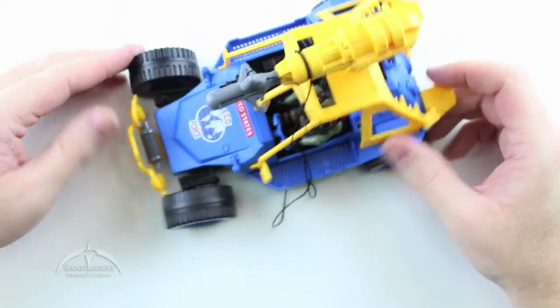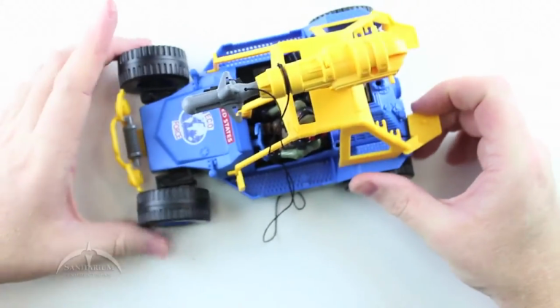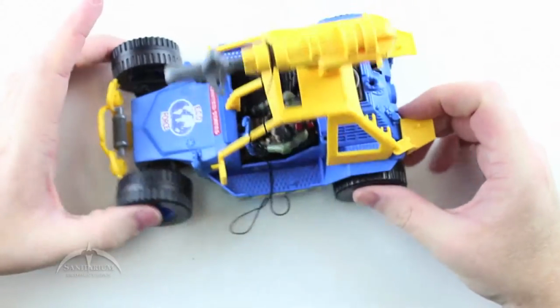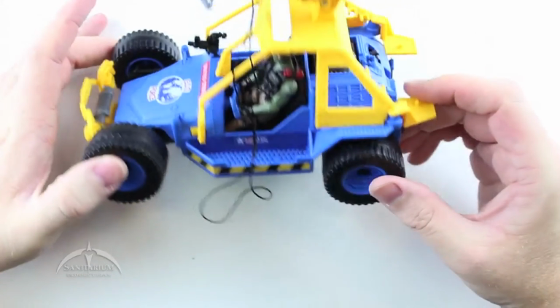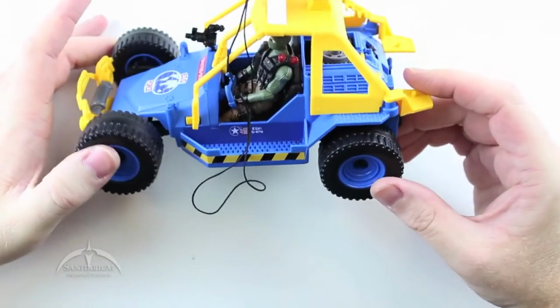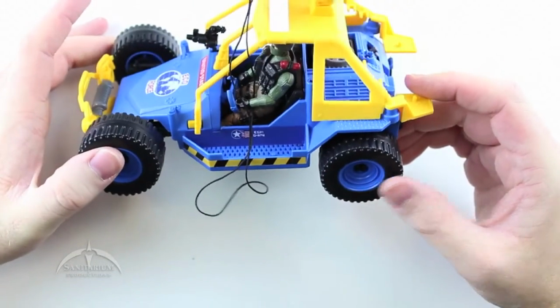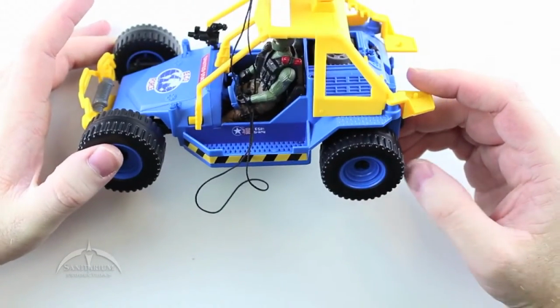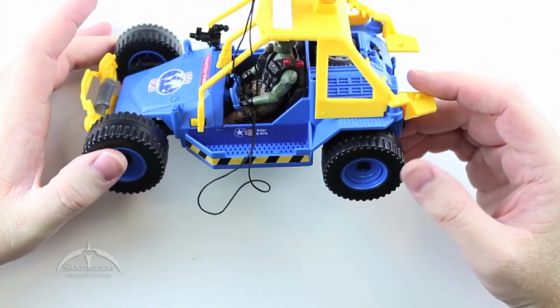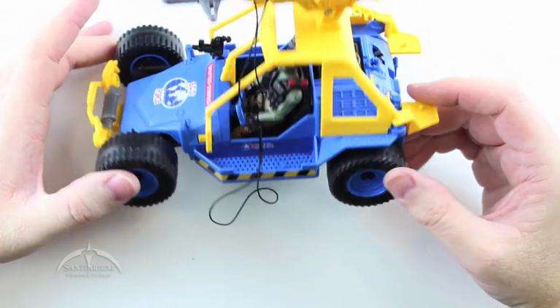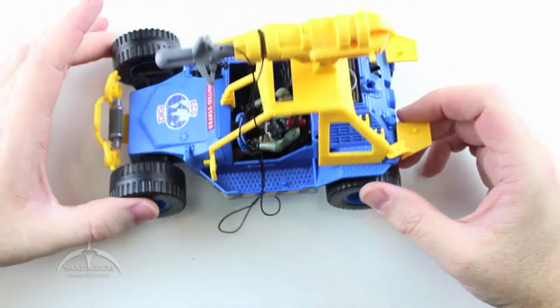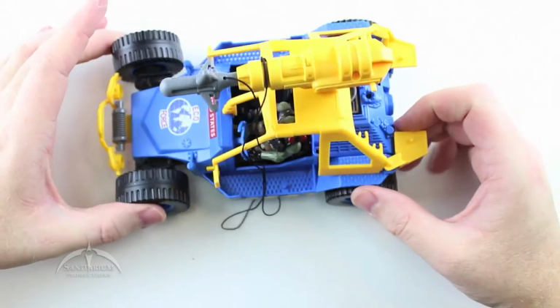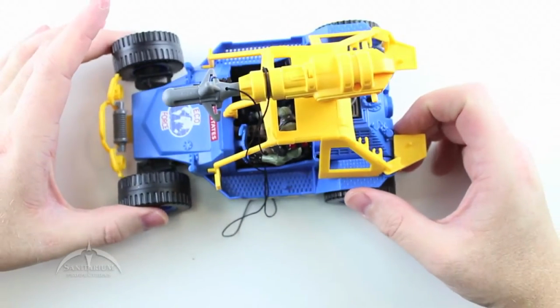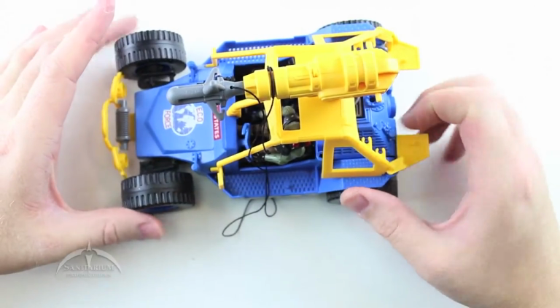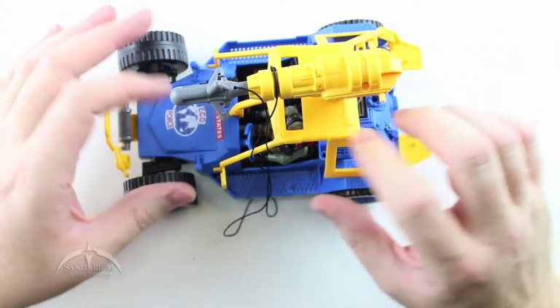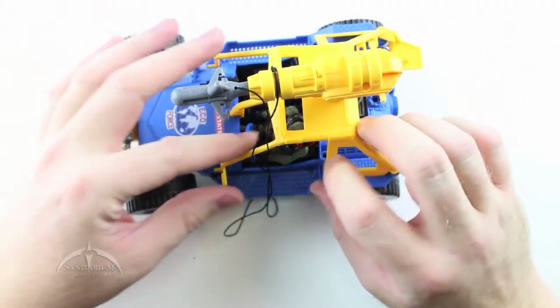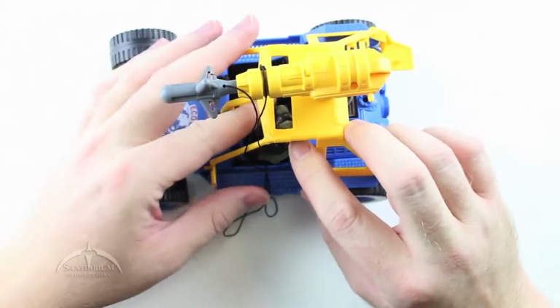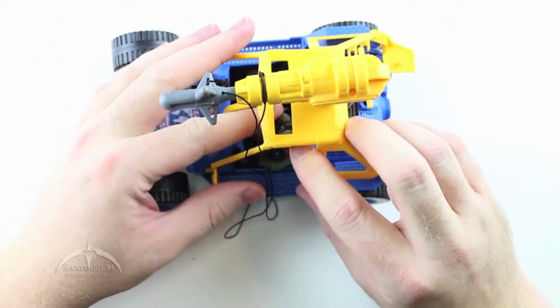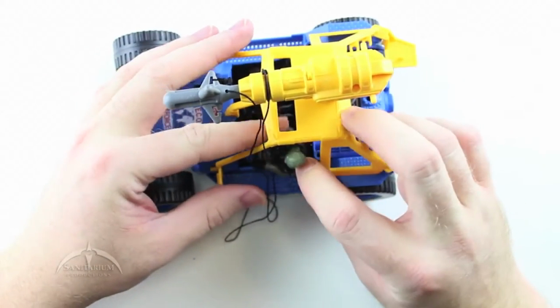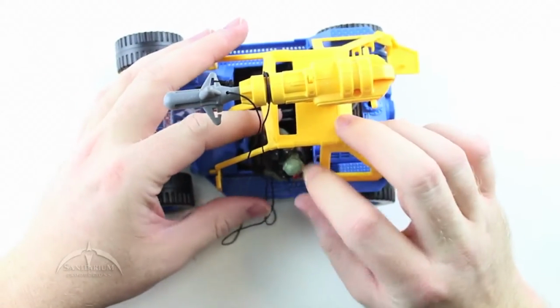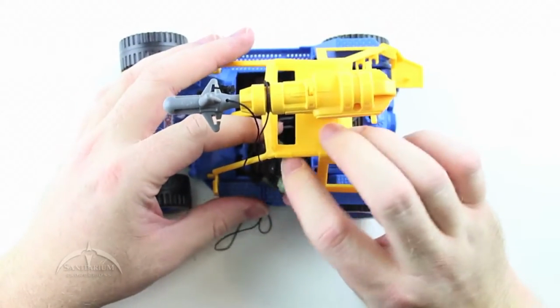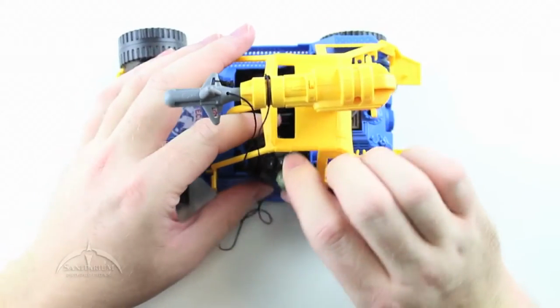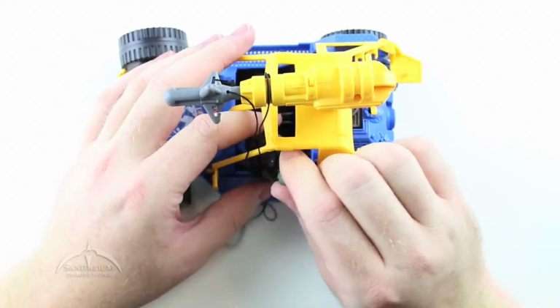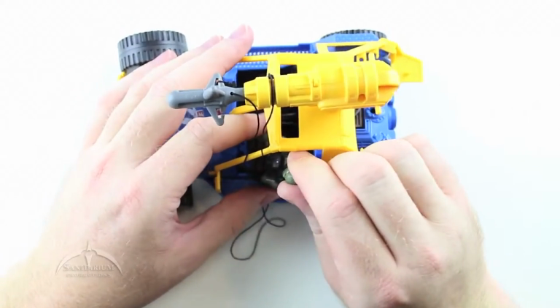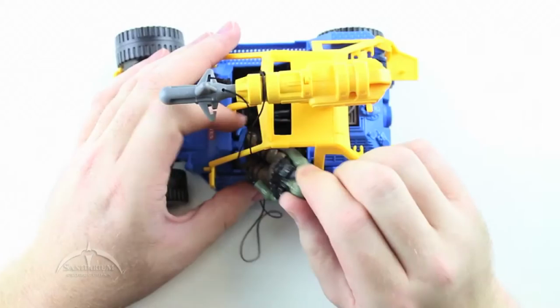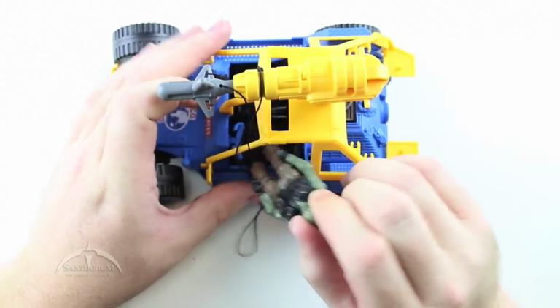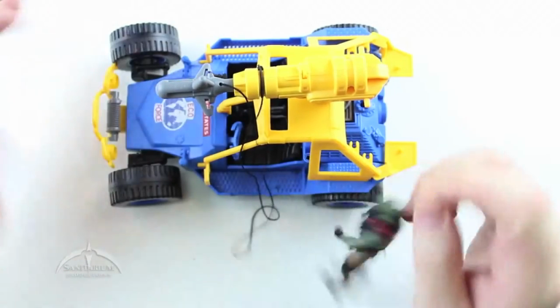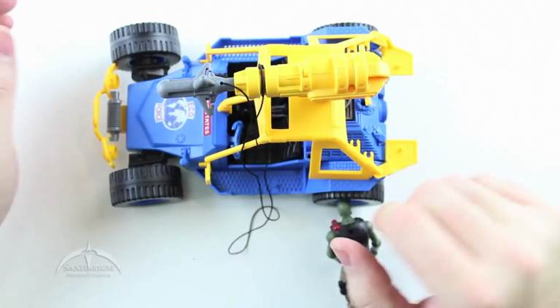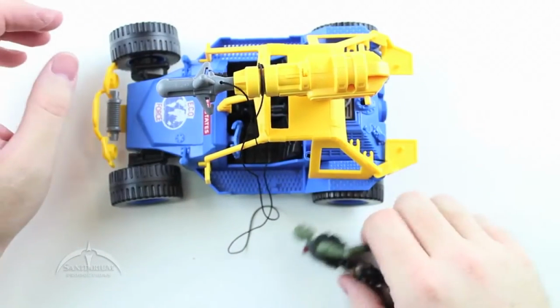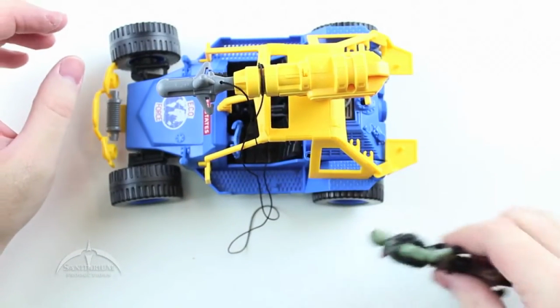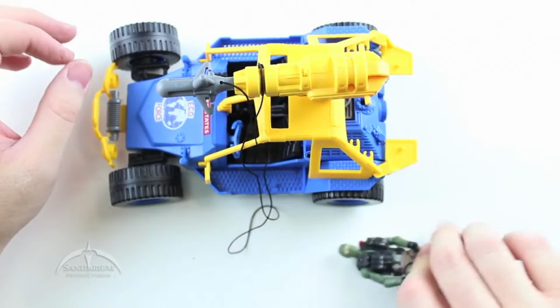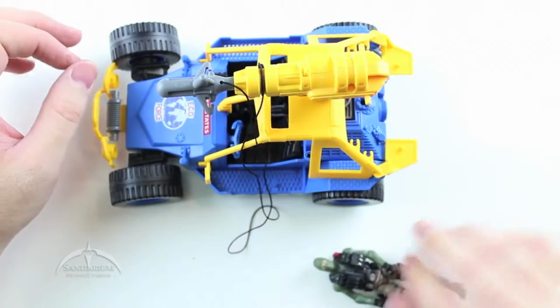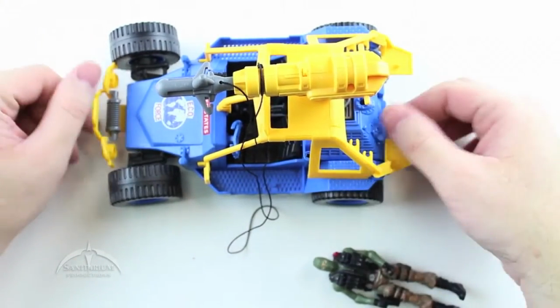The detail work is the same as you should expect from all the rest of the Strikers, so it's really good. It's a nice little doom buggy for these Joes to tool around in.